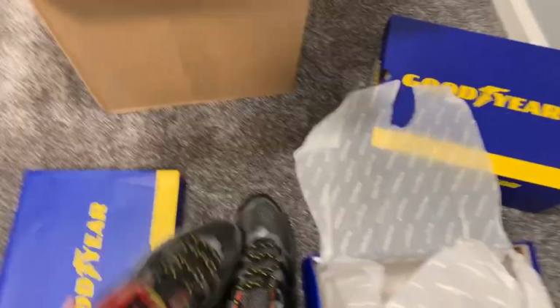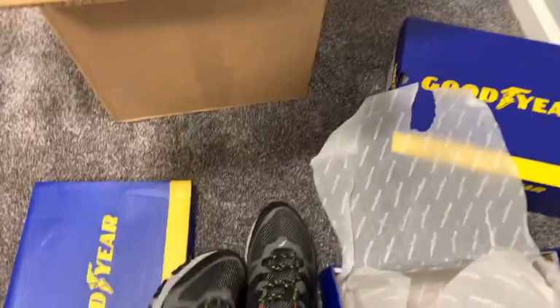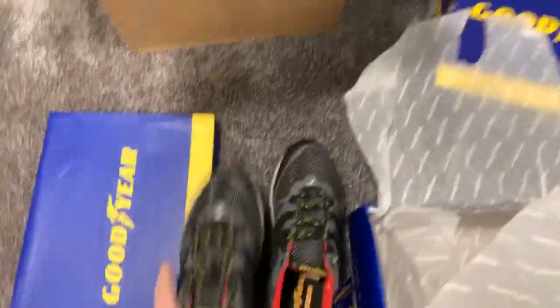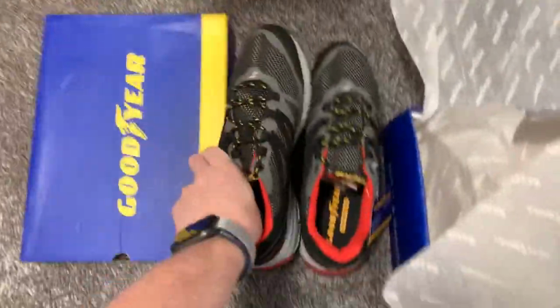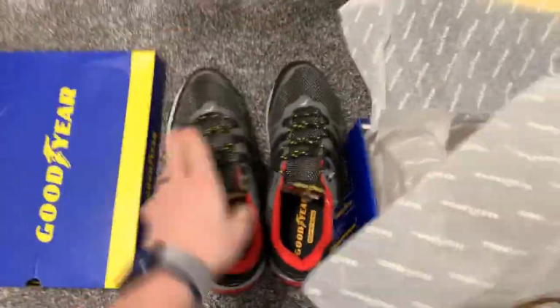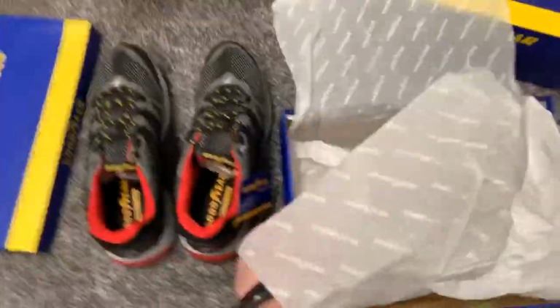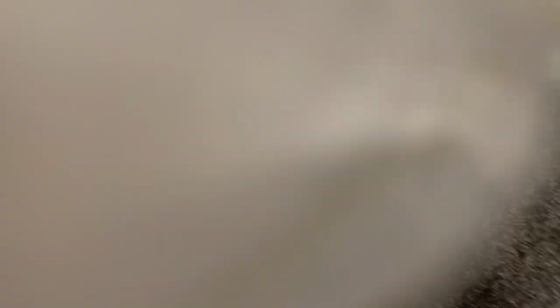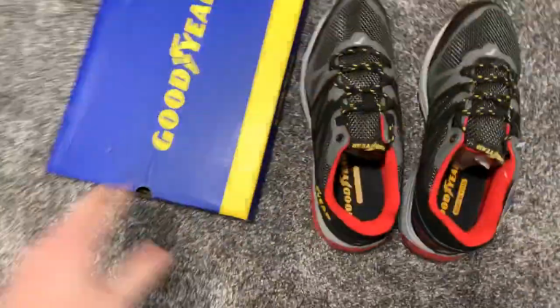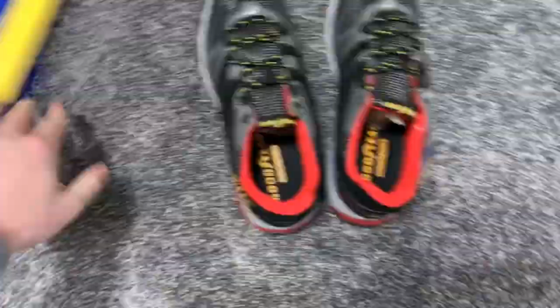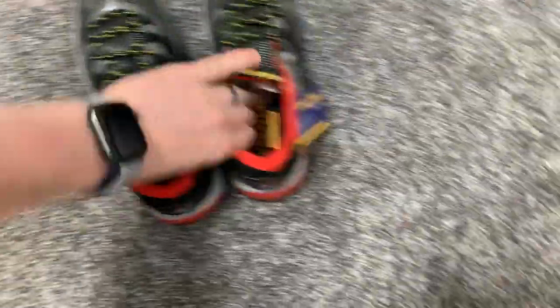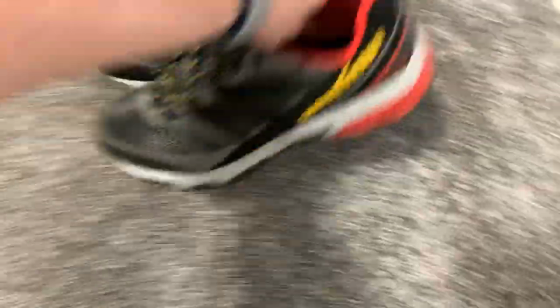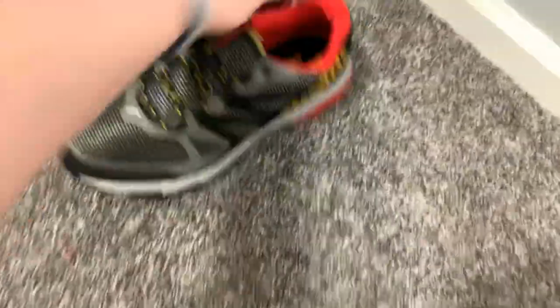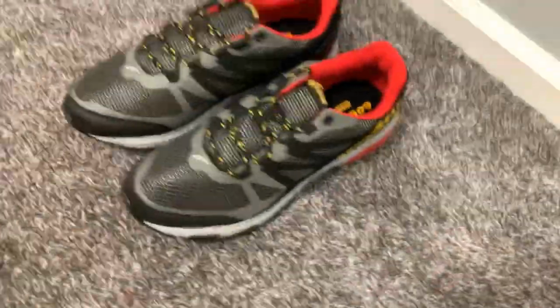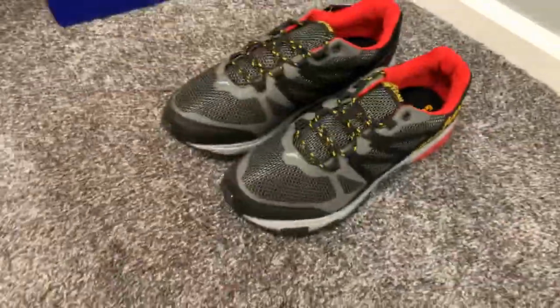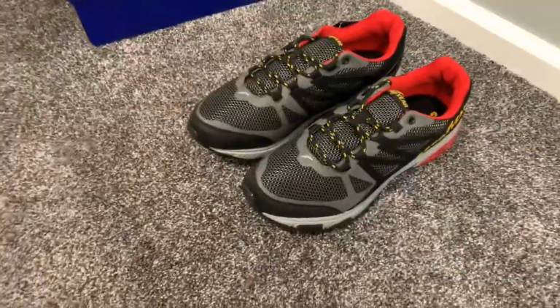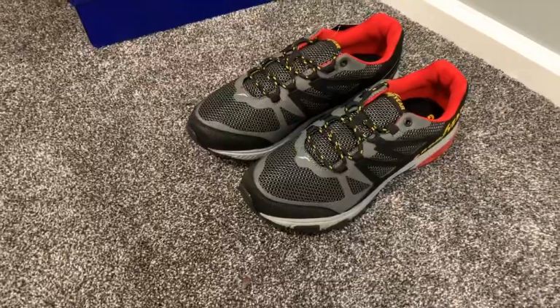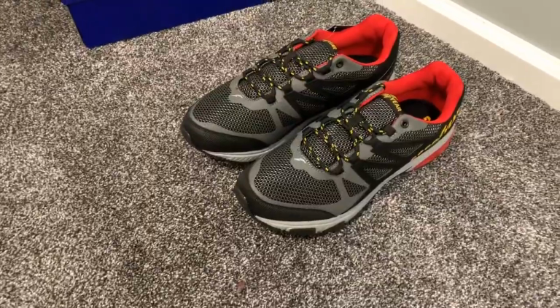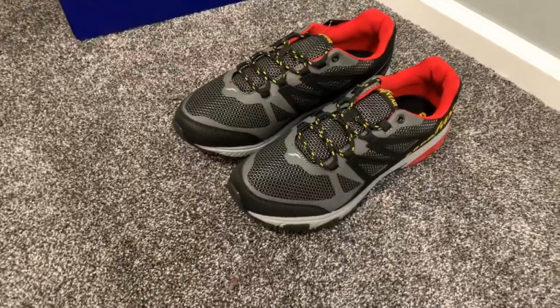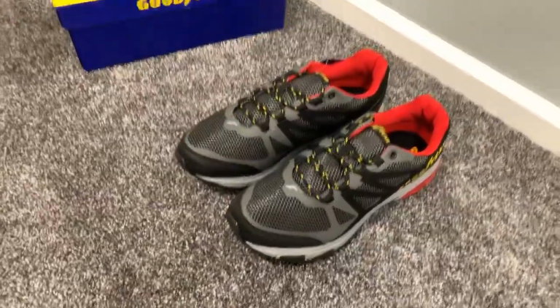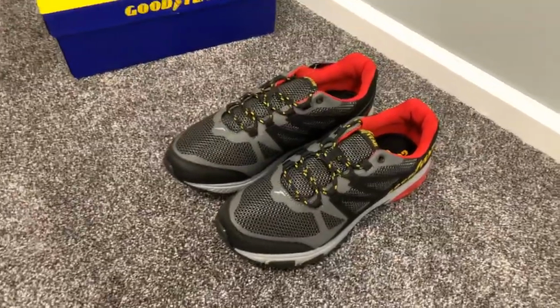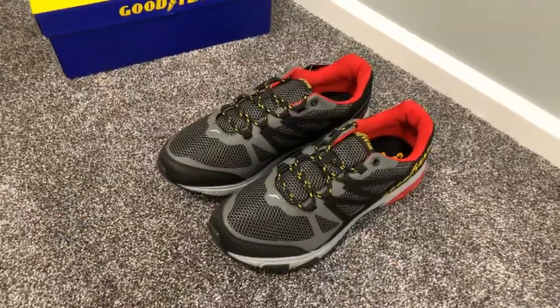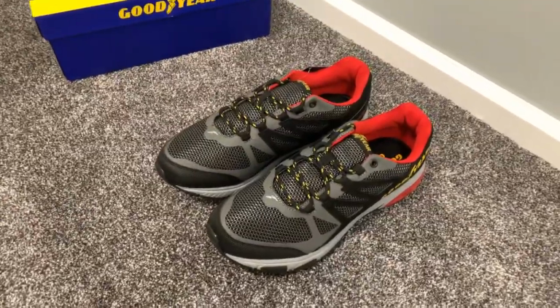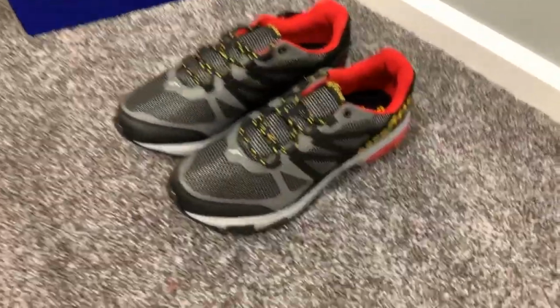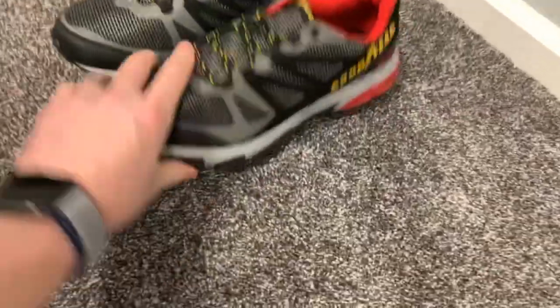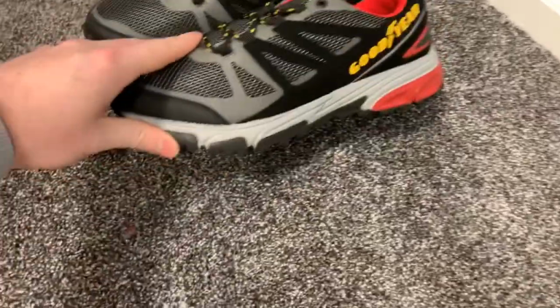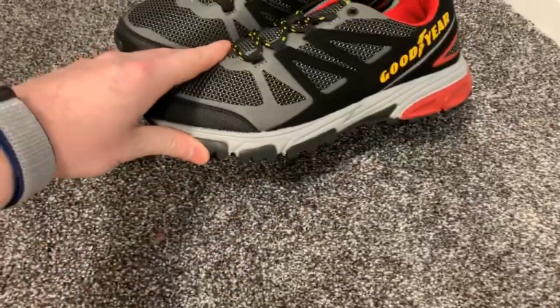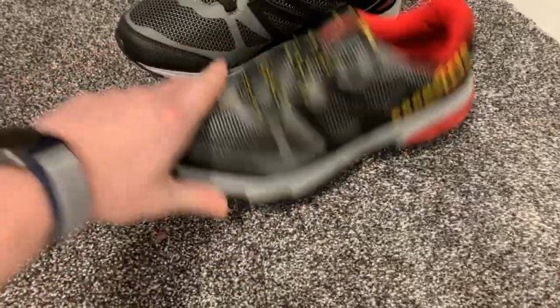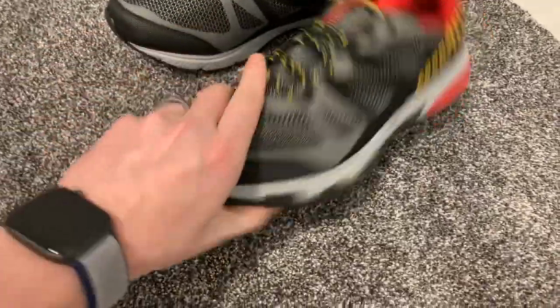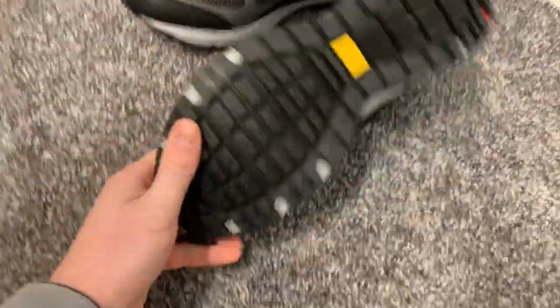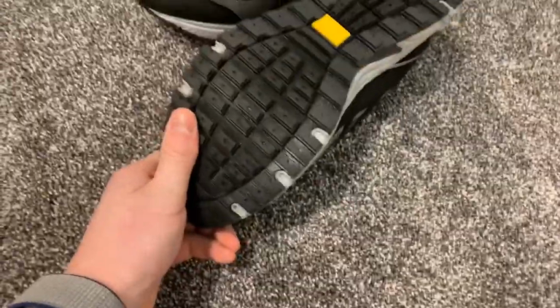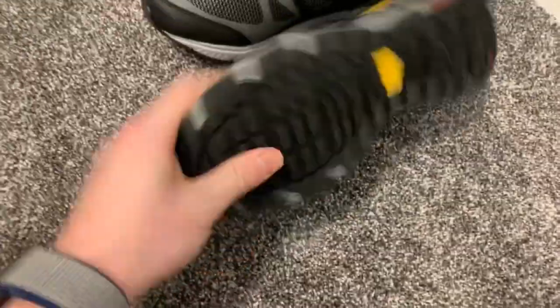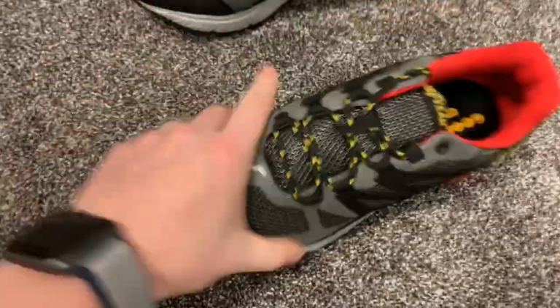So that's one pair there. Let's take a look at those. Kind of a decent shoe — looks kind of durable.